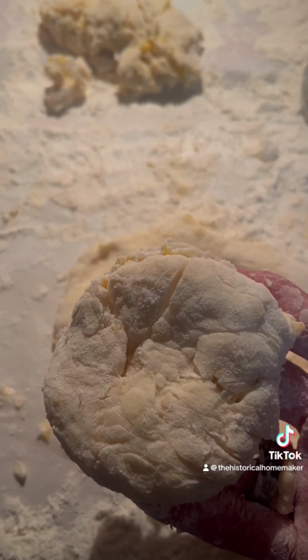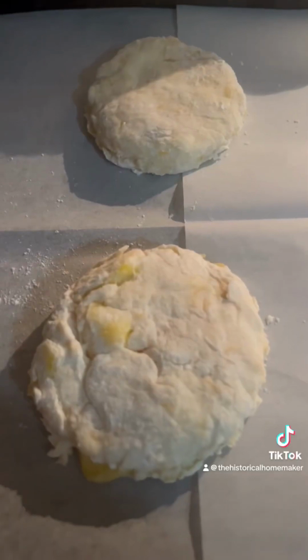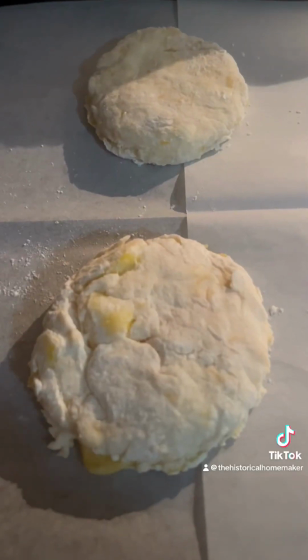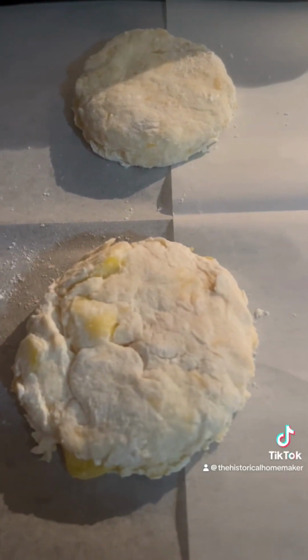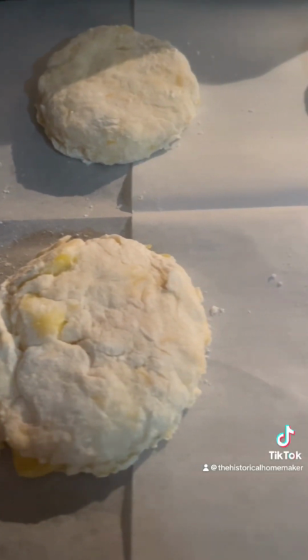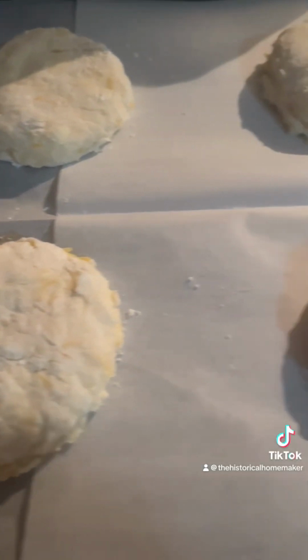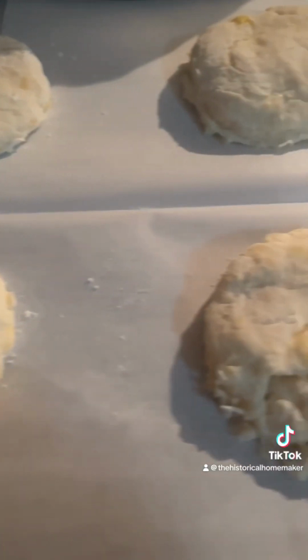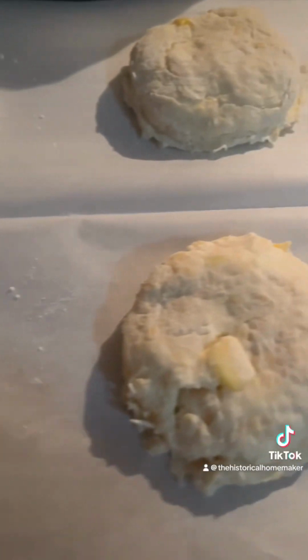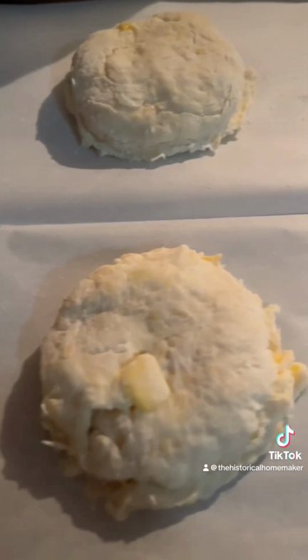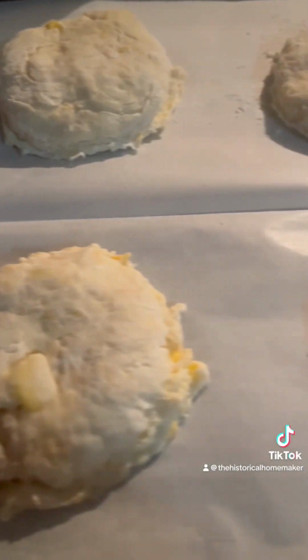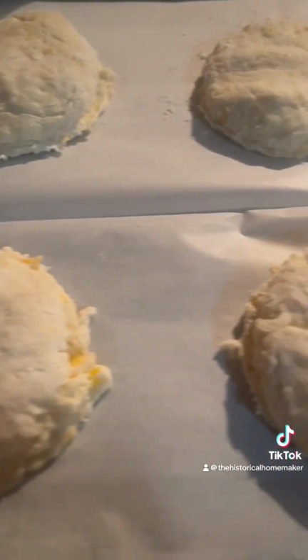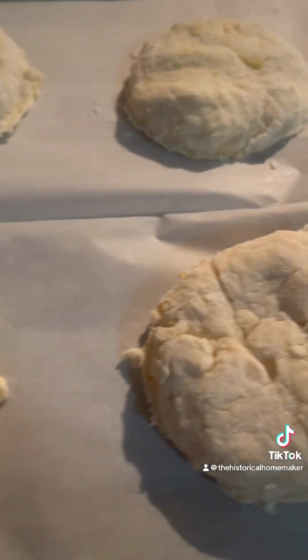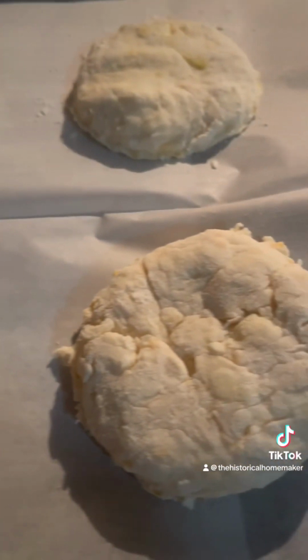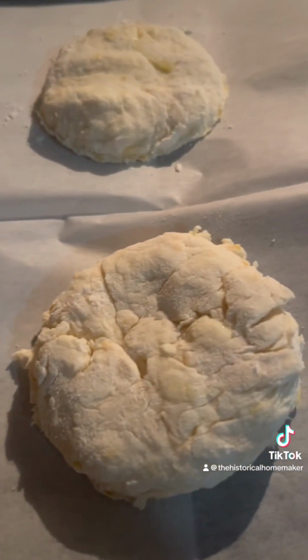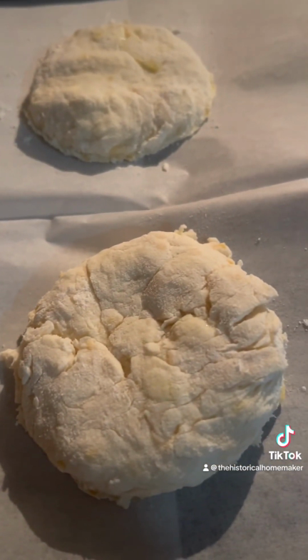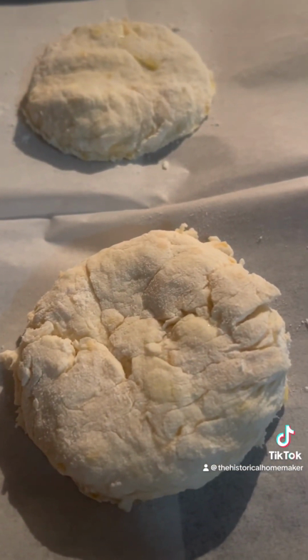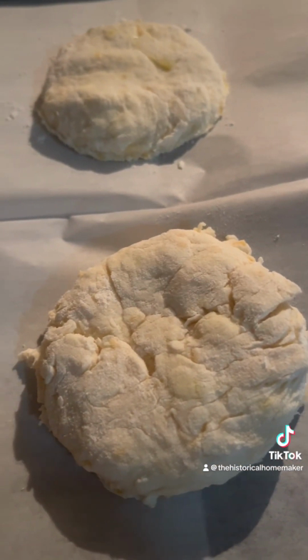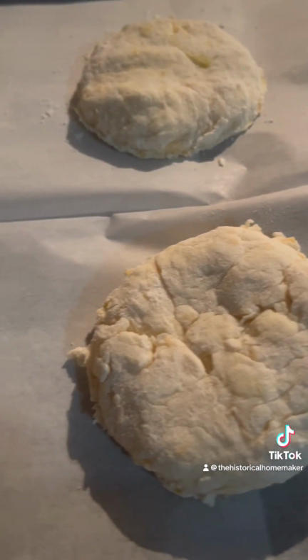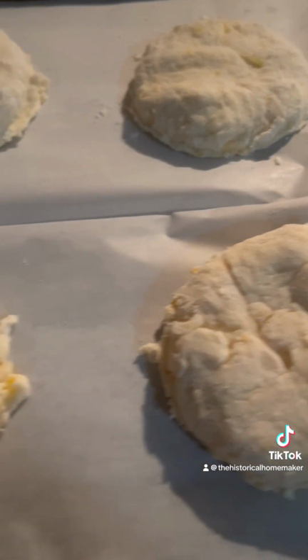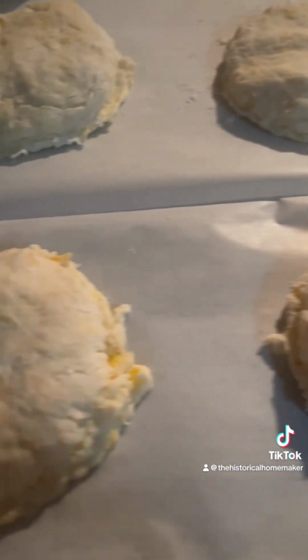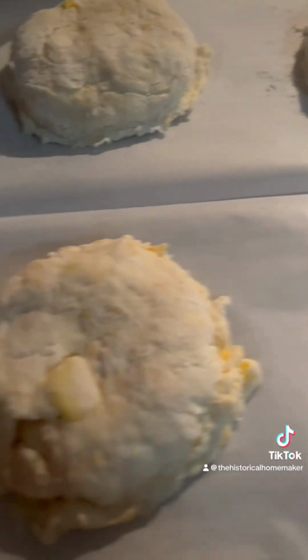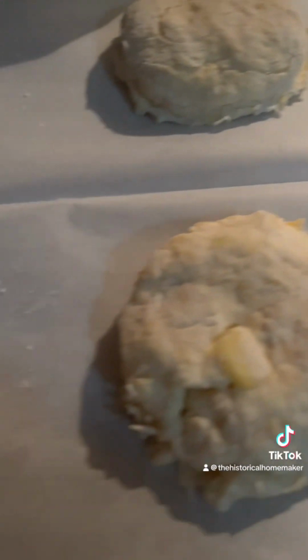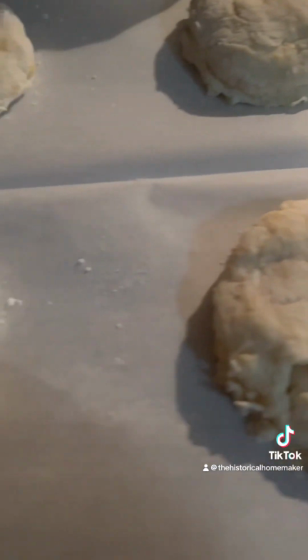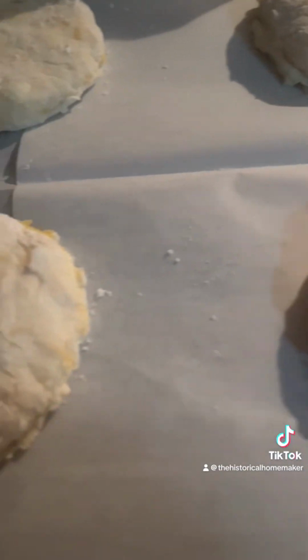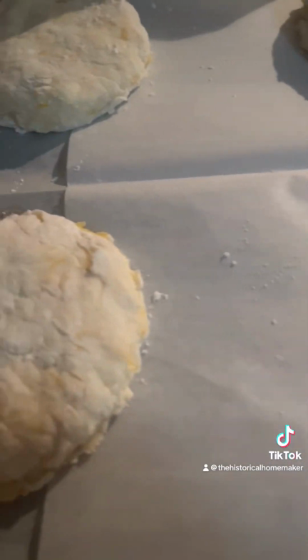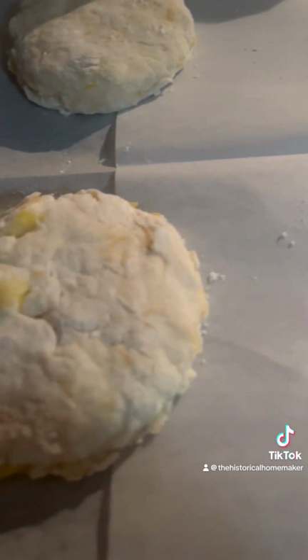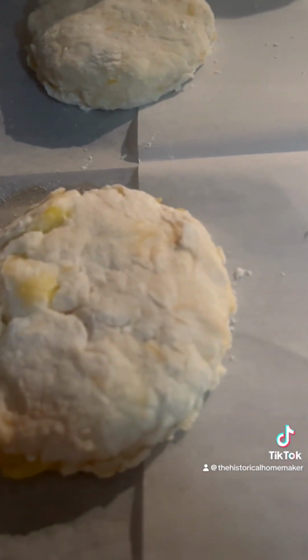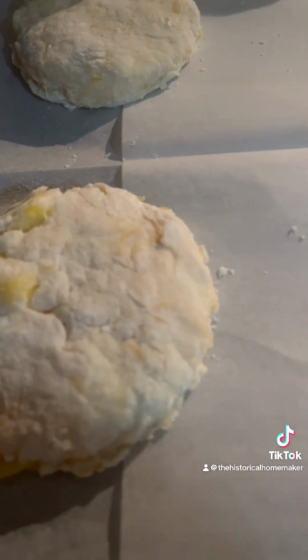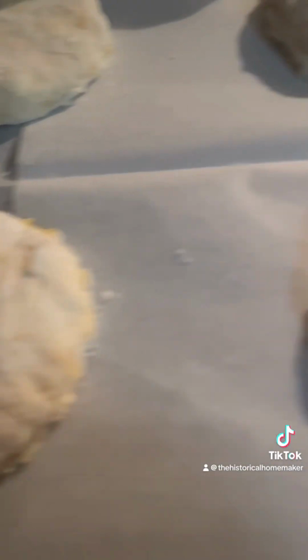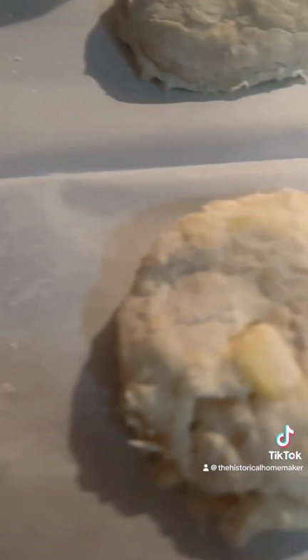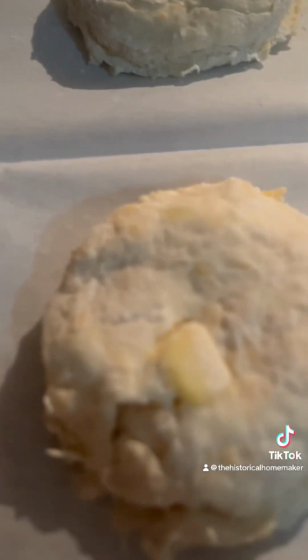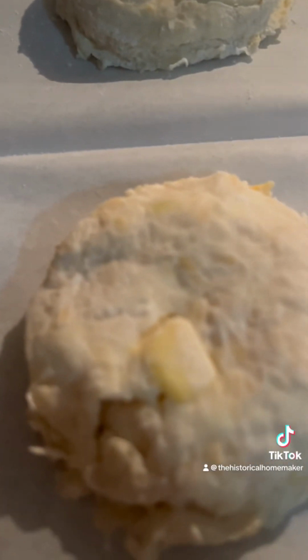I've lined a baking sheet with parchment paper and lined up my biscuits. I'm going to refrigerate the biscuit dough for about 15 minutes before I bake them.